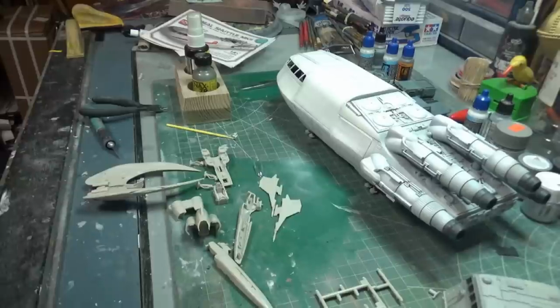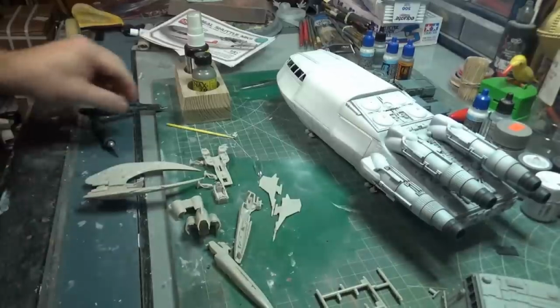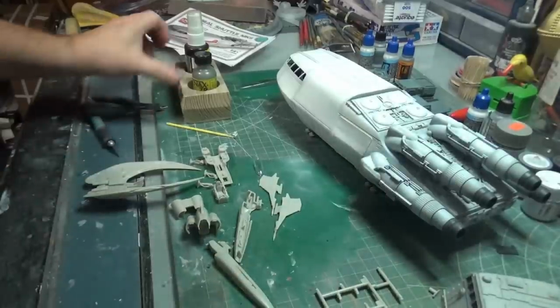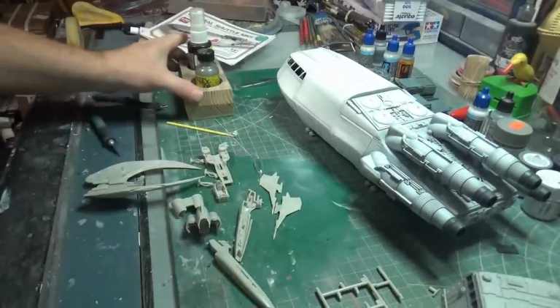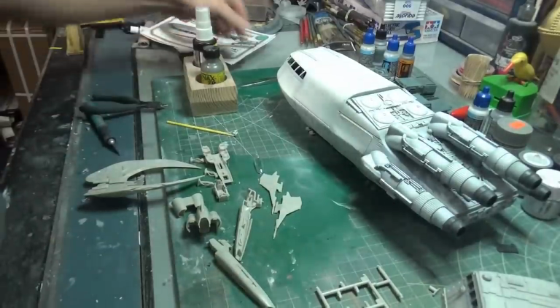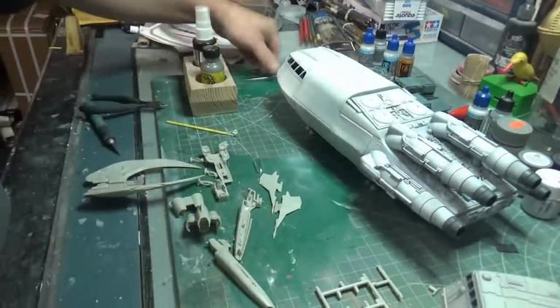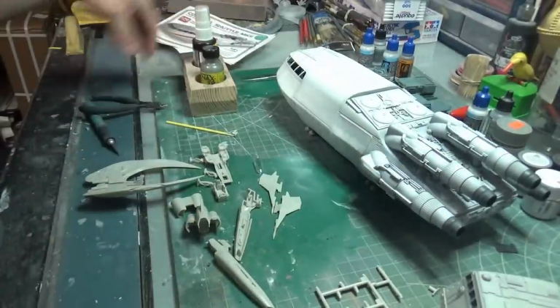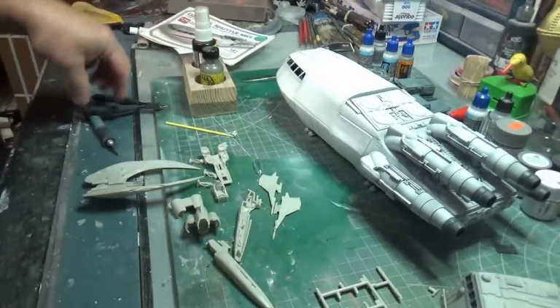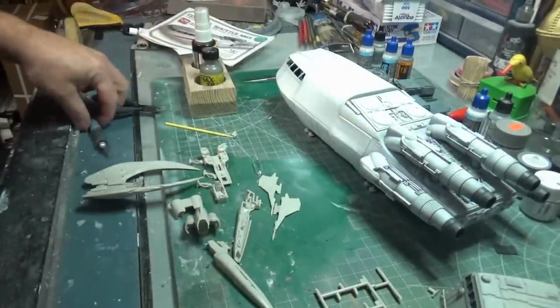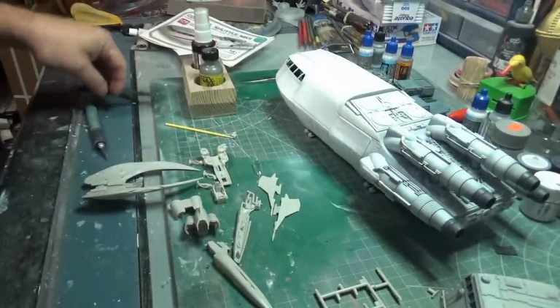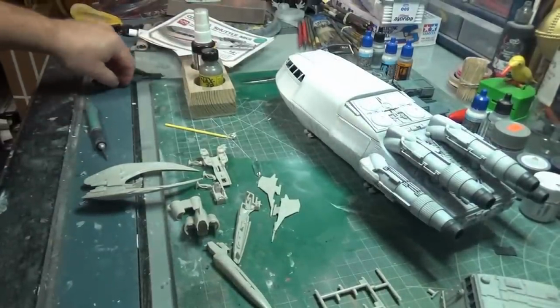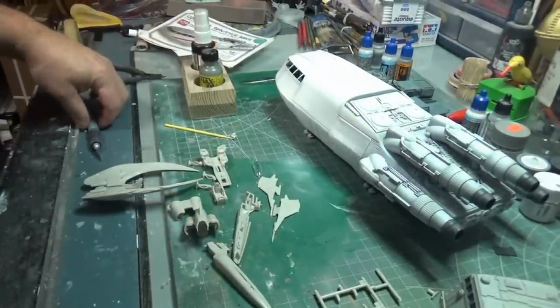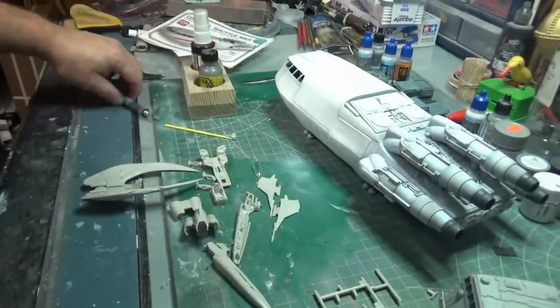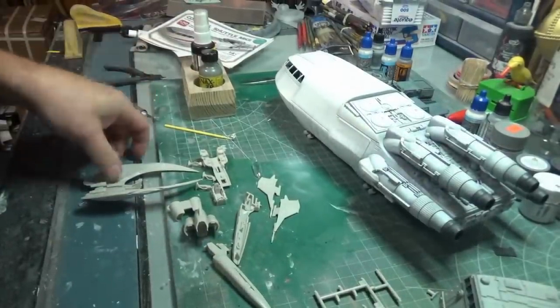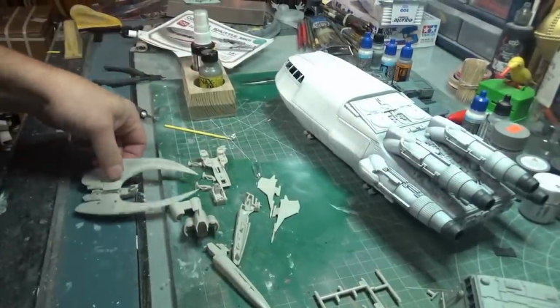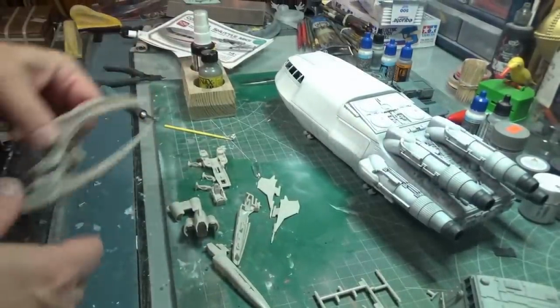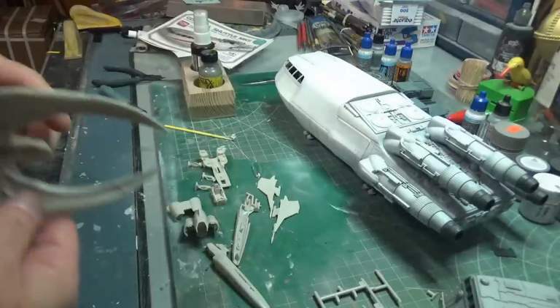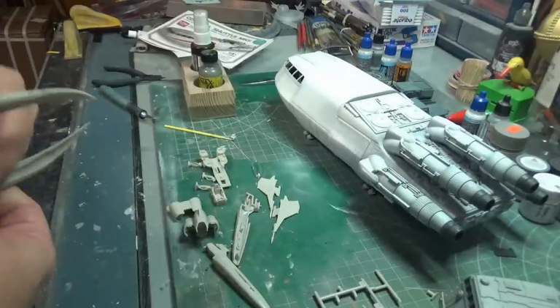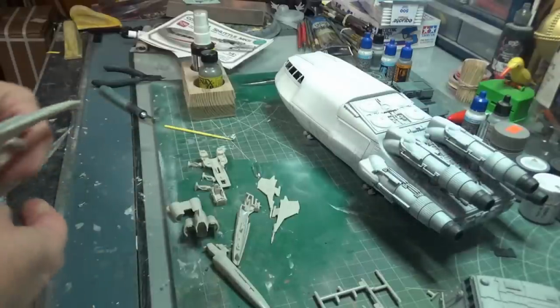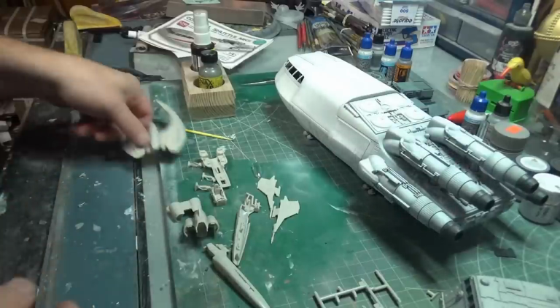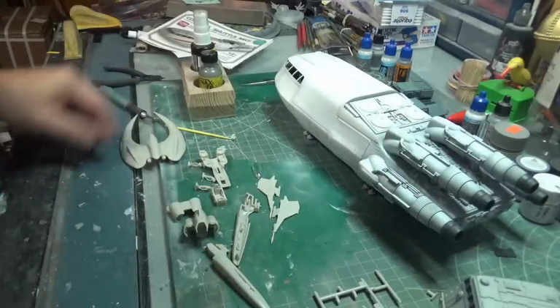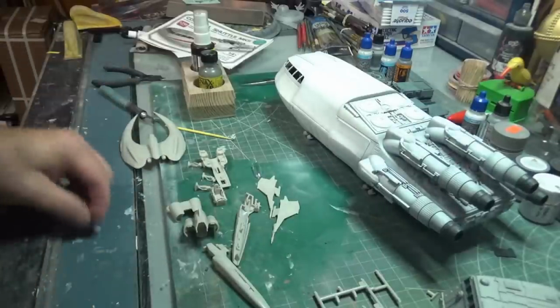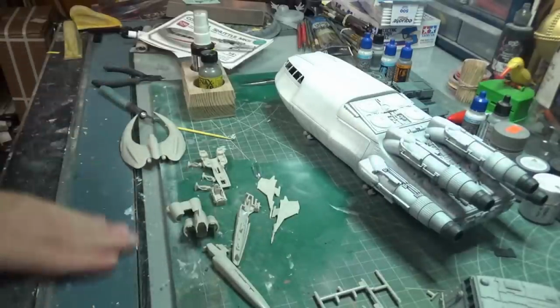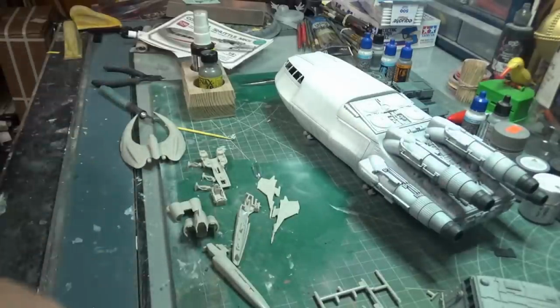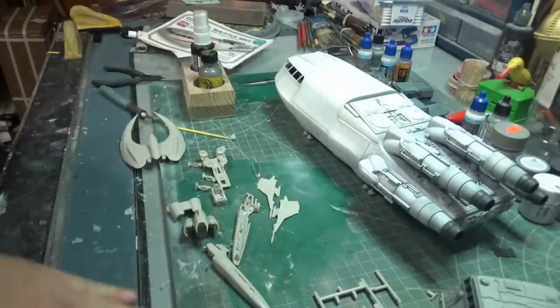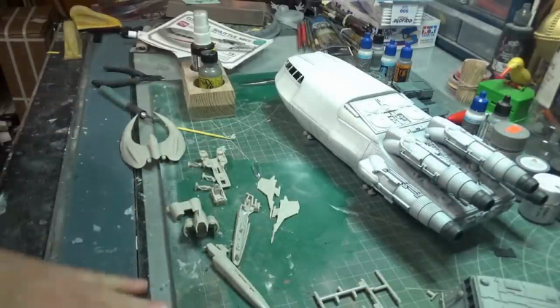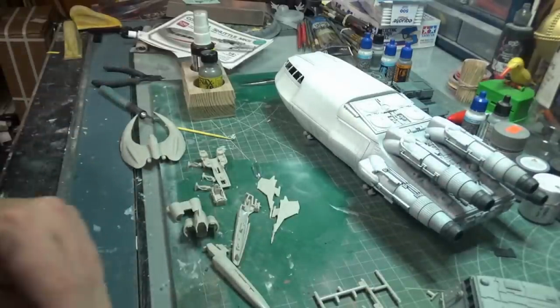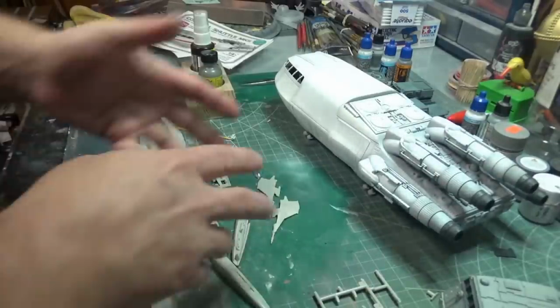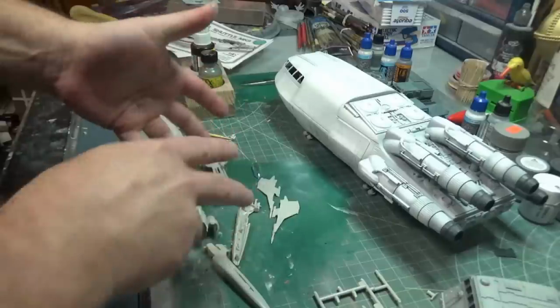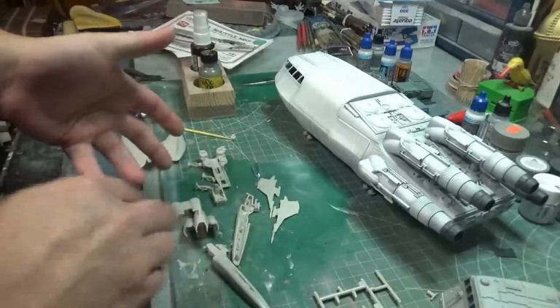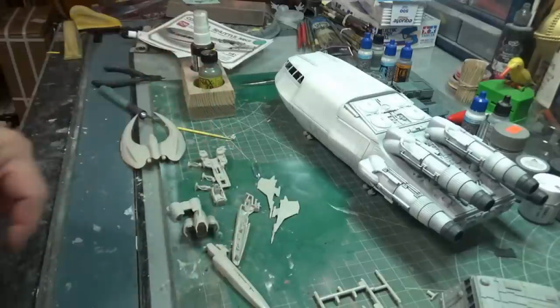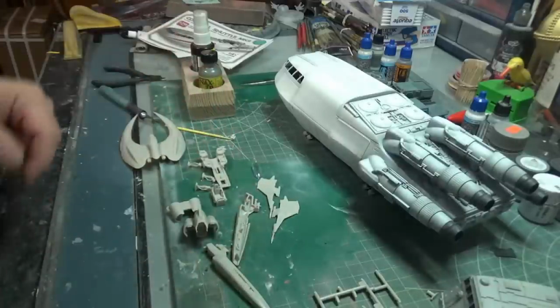Welcome back everybody, it's week 2. Week 2 on the Colonial Shuttle Mark 2. Let's get started with explaining what this little mess is here.